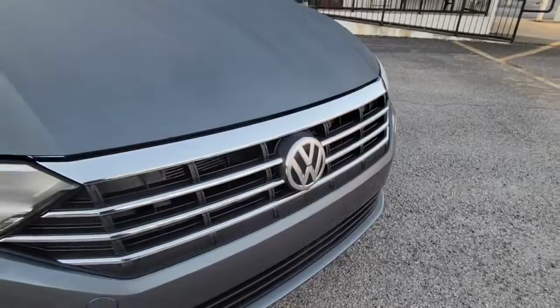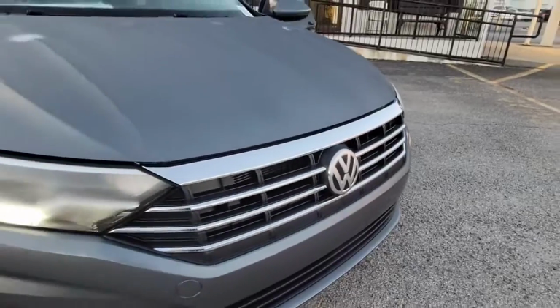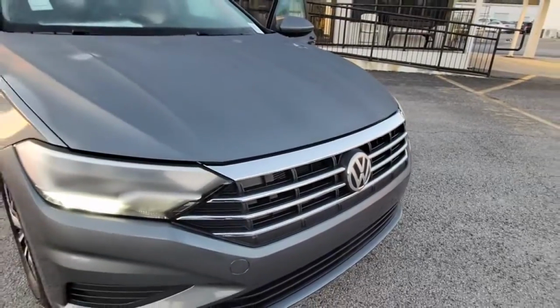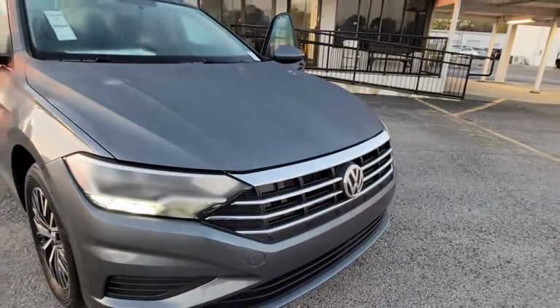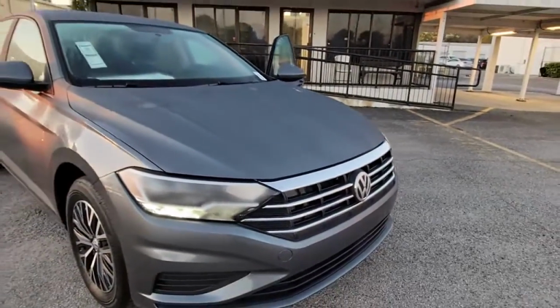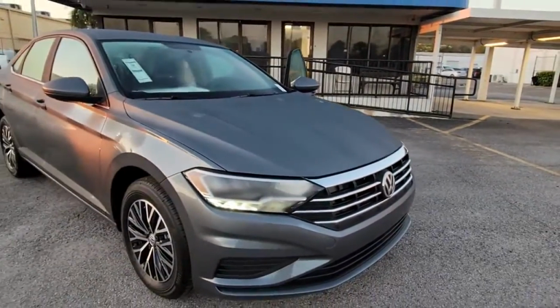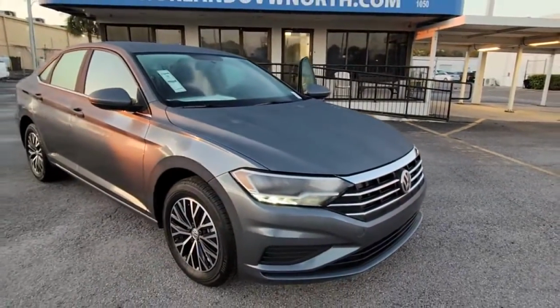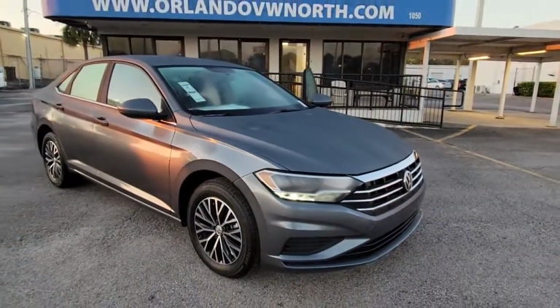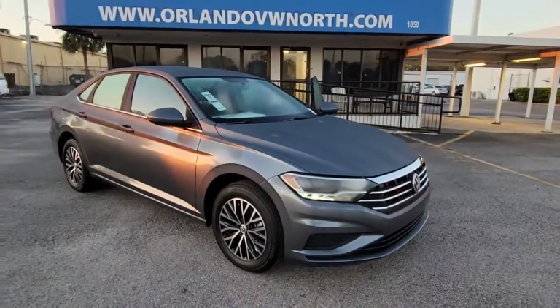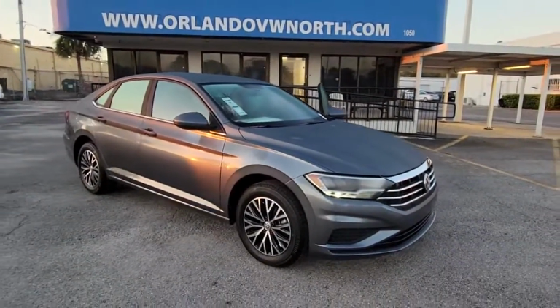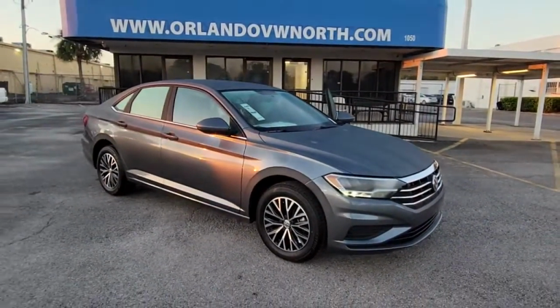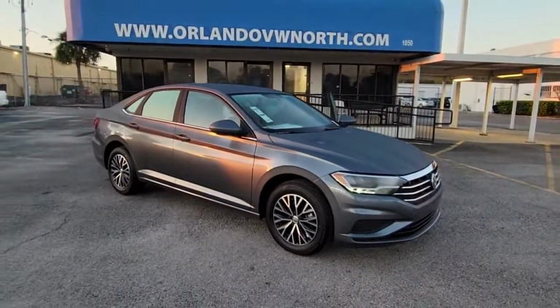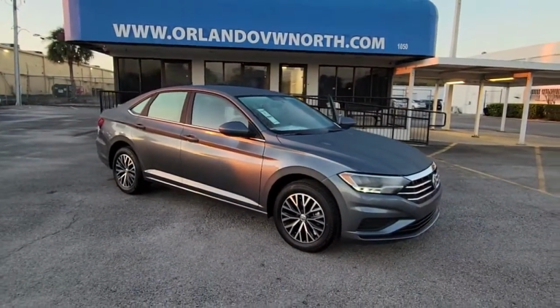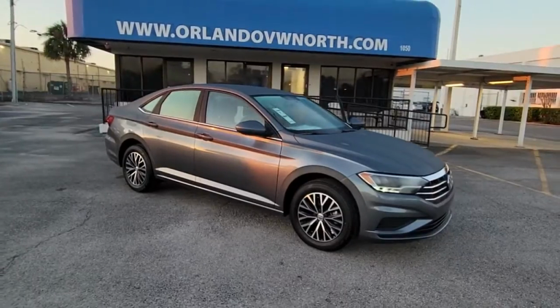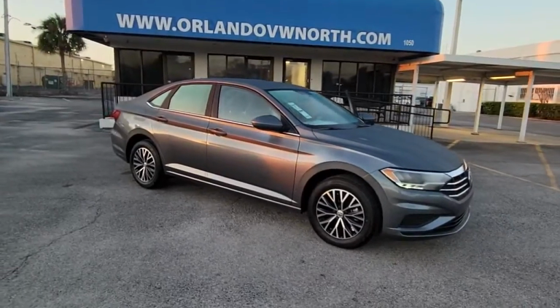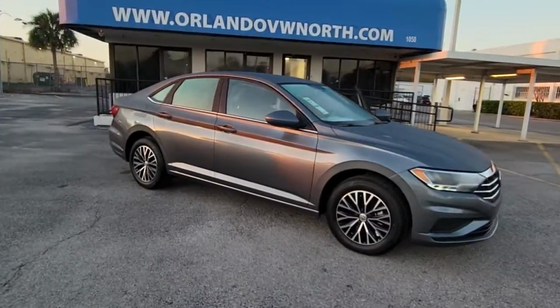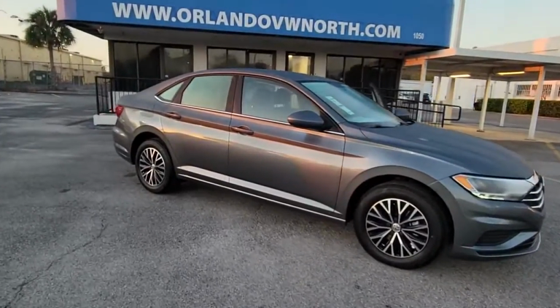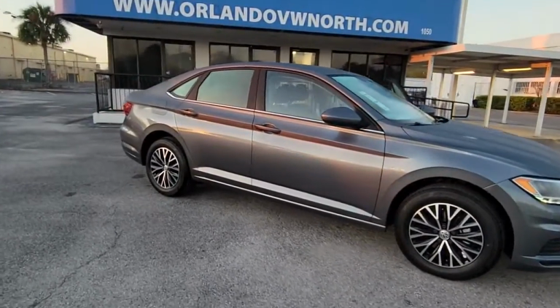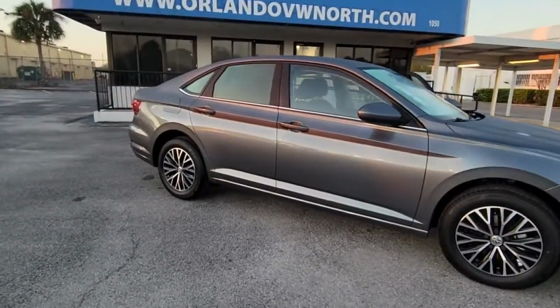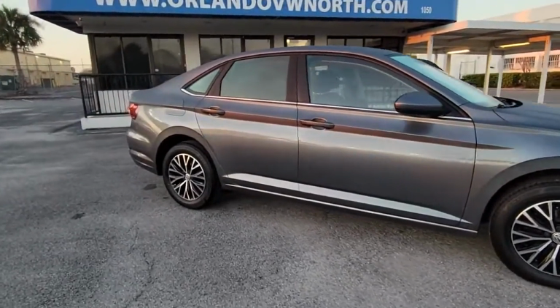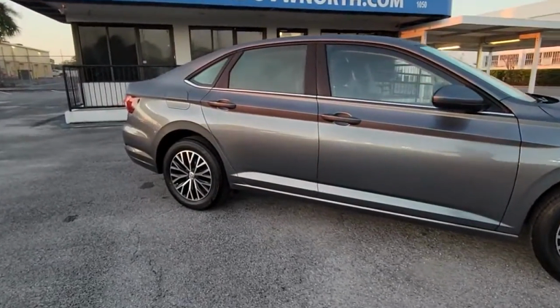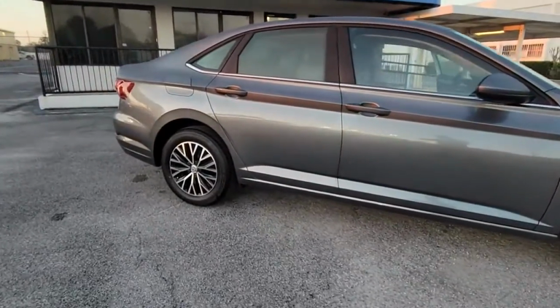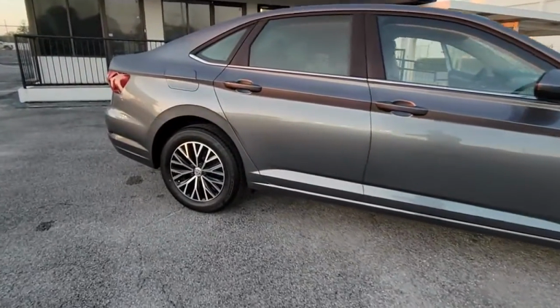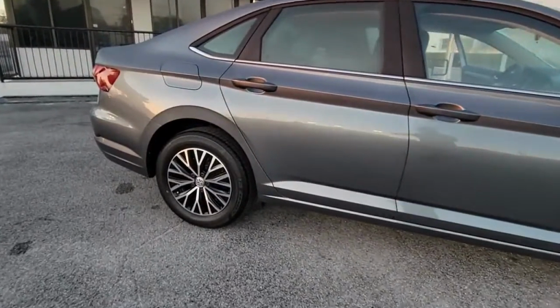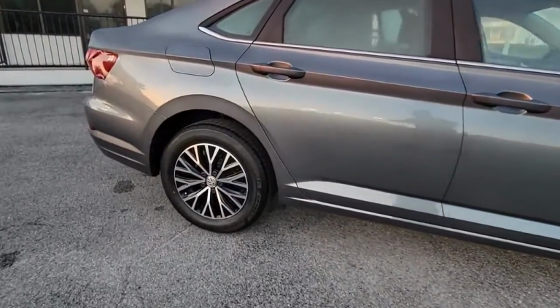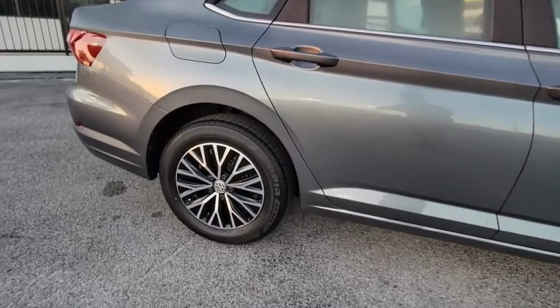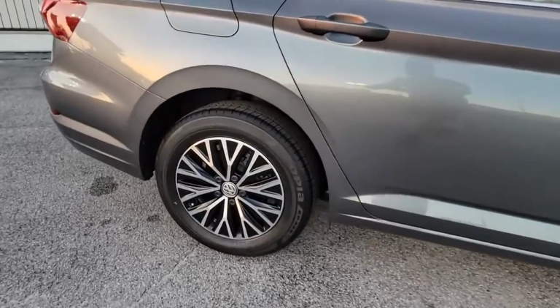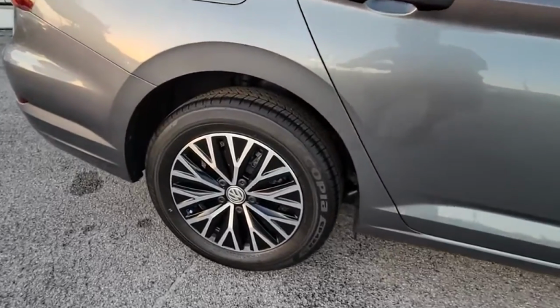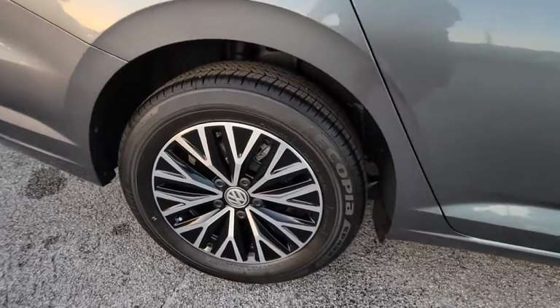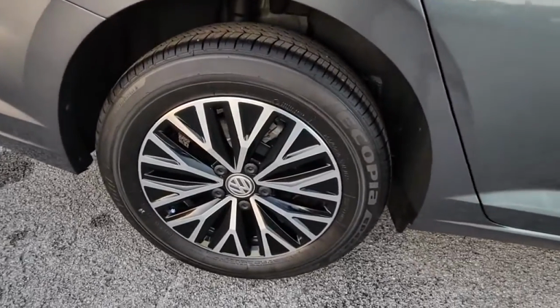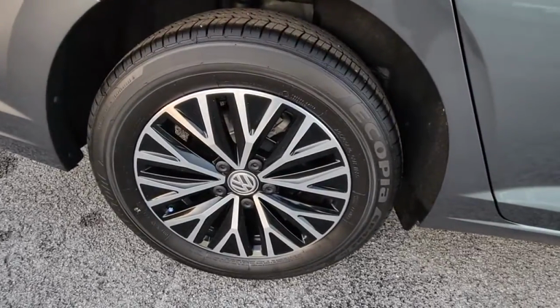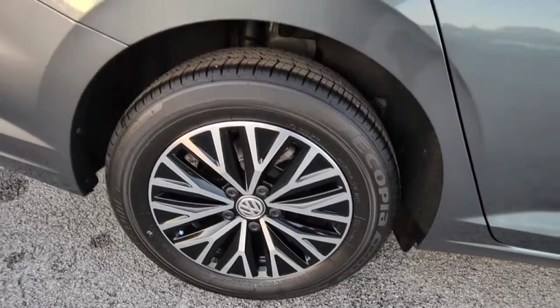Looking for your dream car? It could be the 2021 Volkswagen Jetta. Take a closer look at this Volkswagen Jetta, the compact sedan that's tastefully understated, practical, and fun to drive.